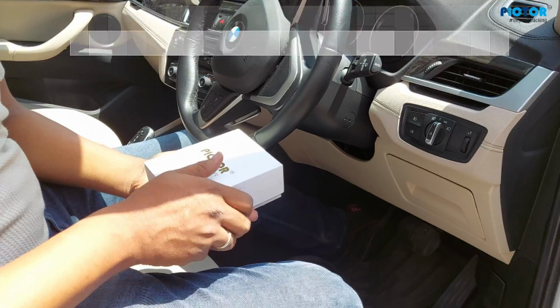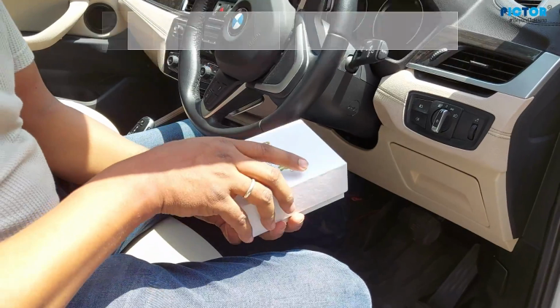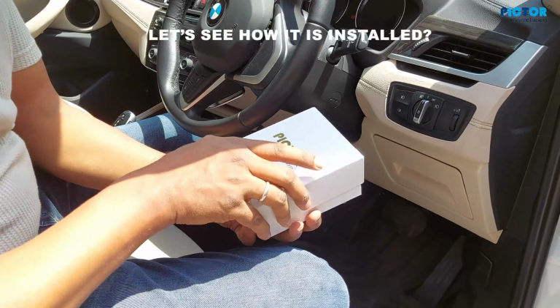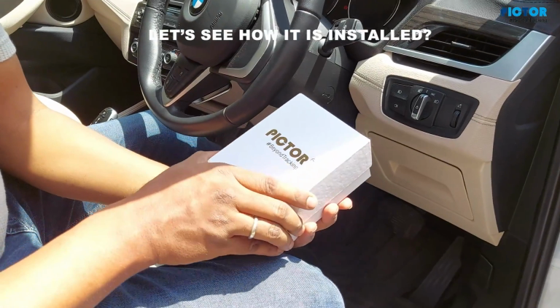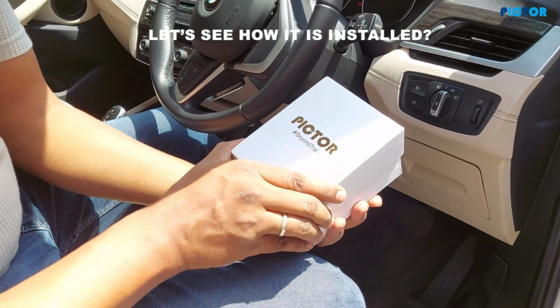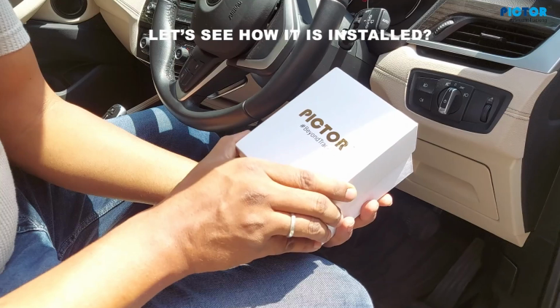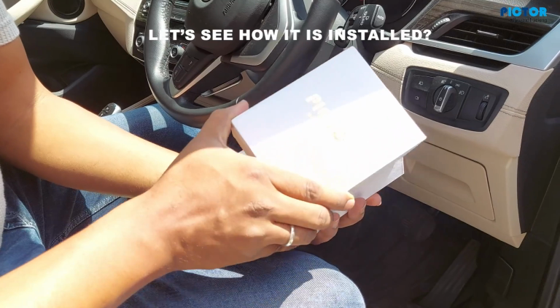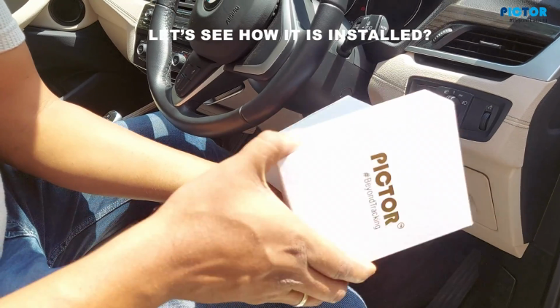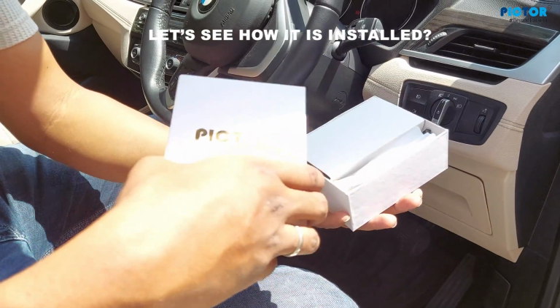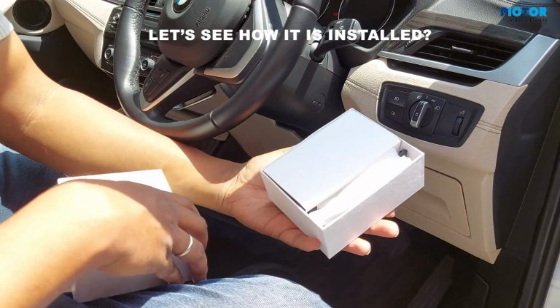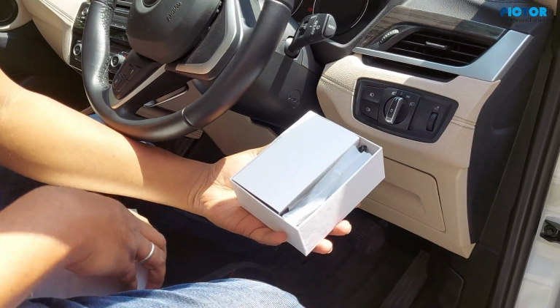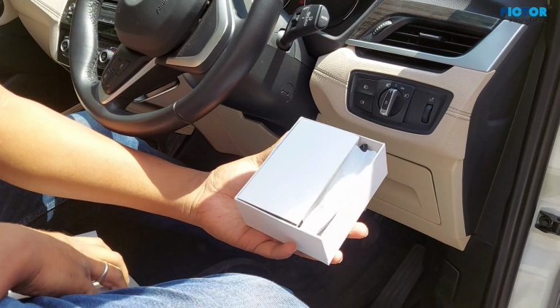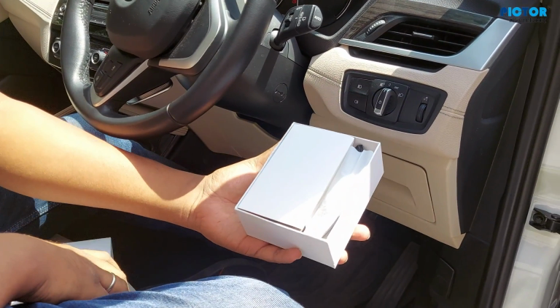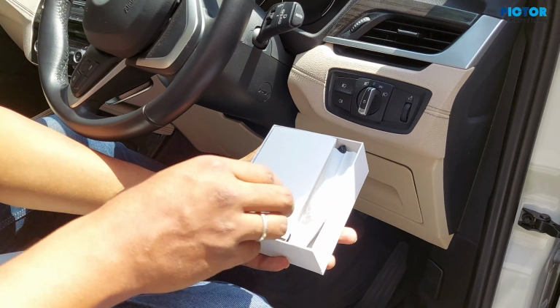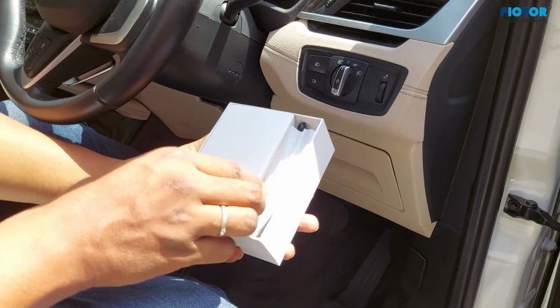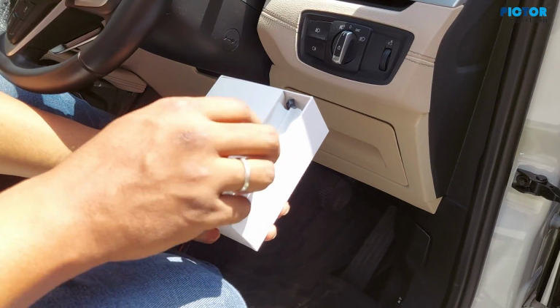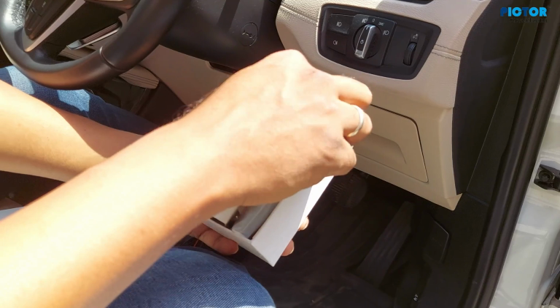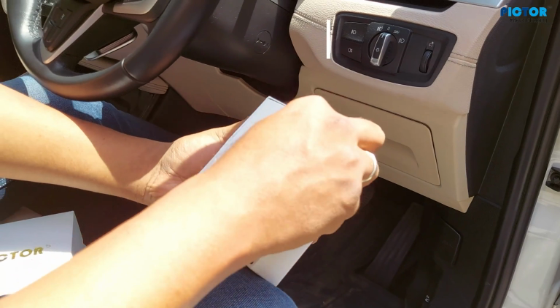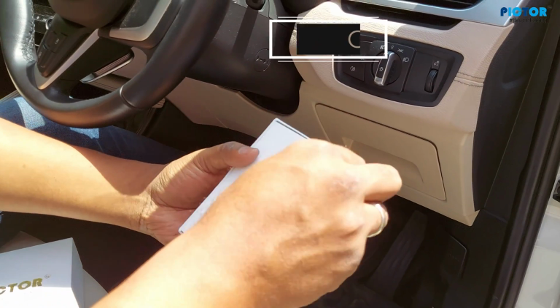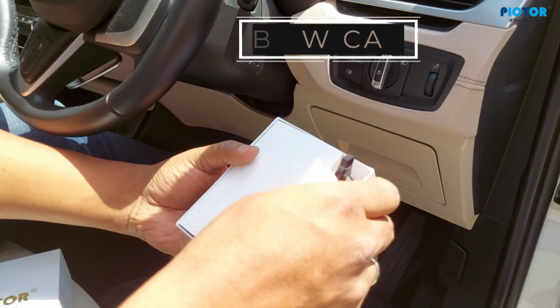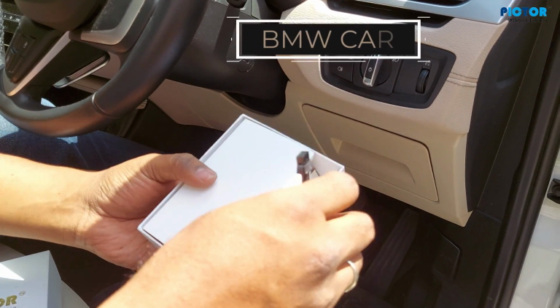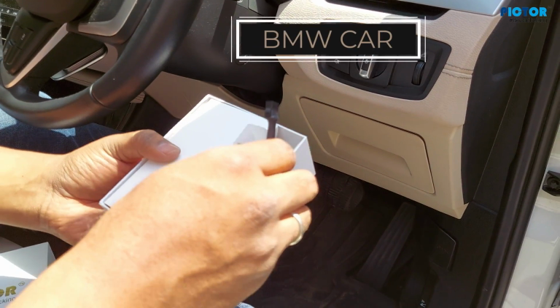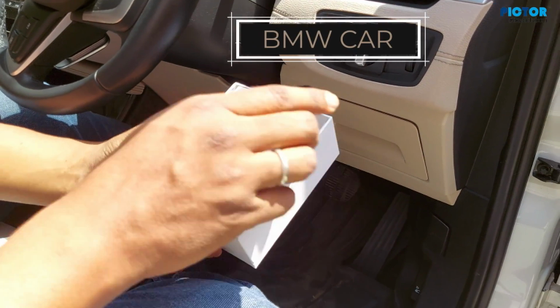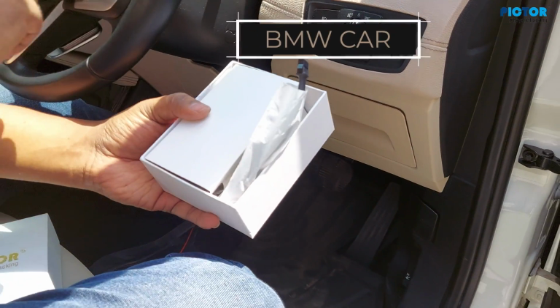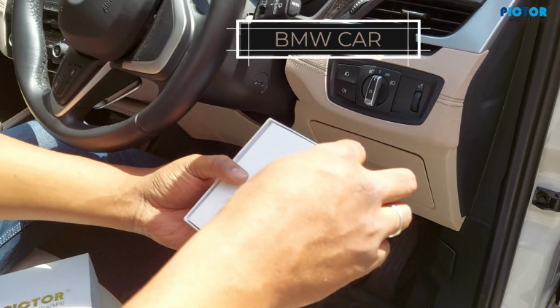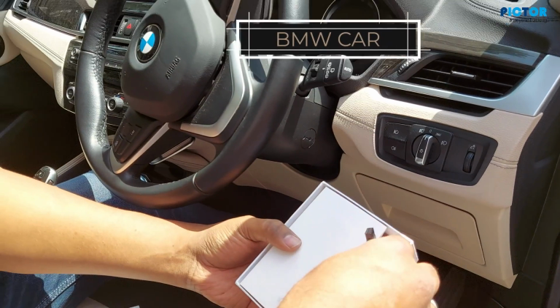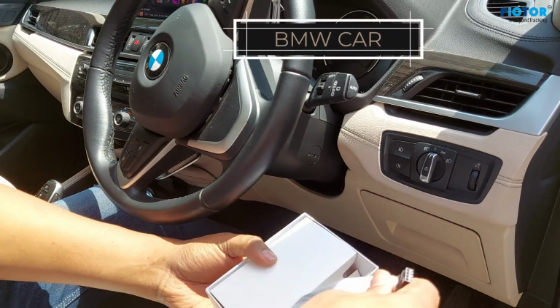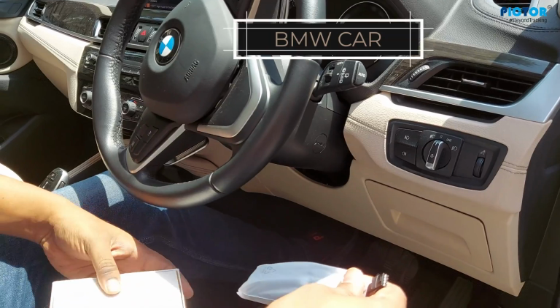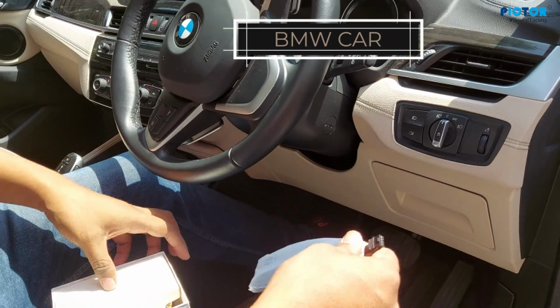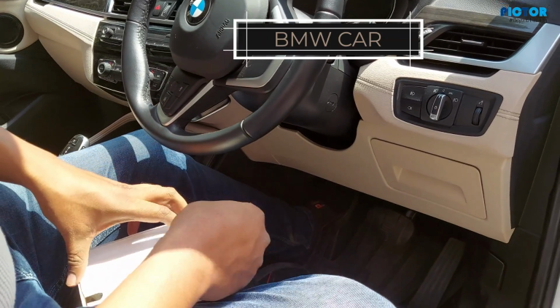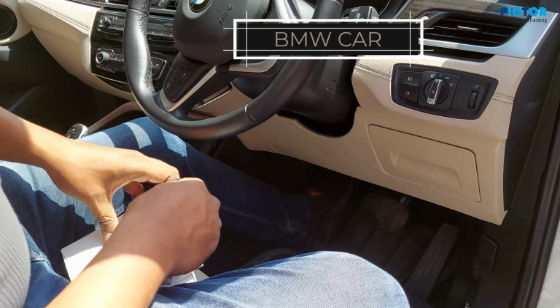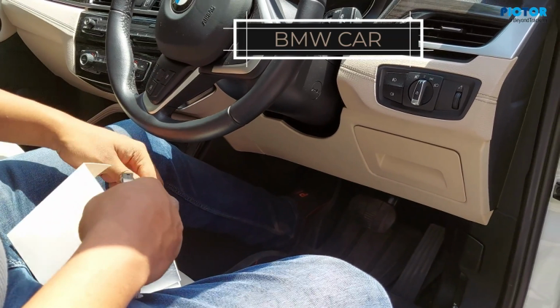Hello friend, look — I showed you boxing yesterday through the window. How do you do boxing with this GPS tracker? Now I'm going to show you this BMW. Inside this premium car, I'm showing you in a big port.